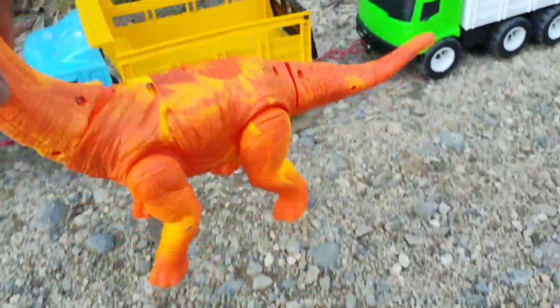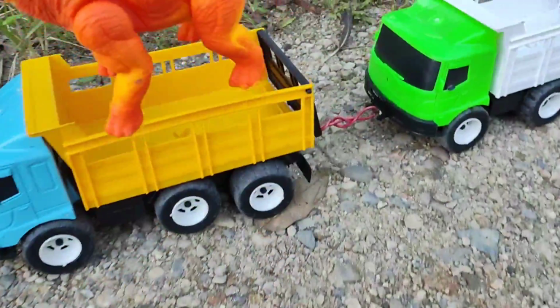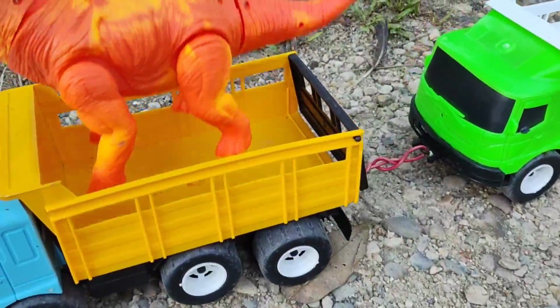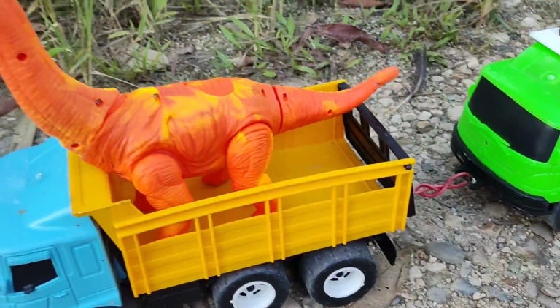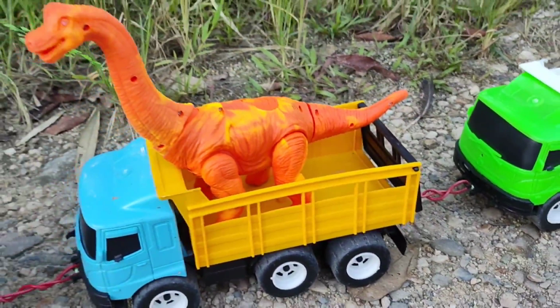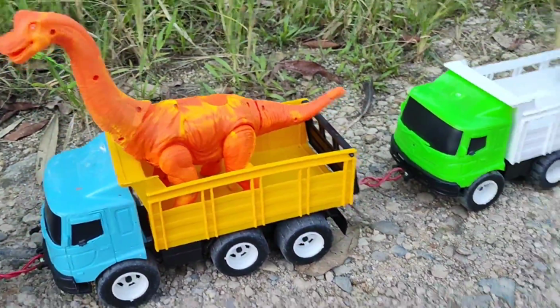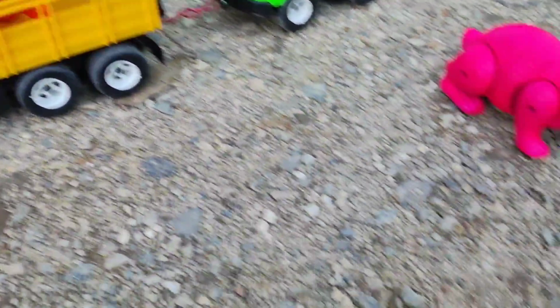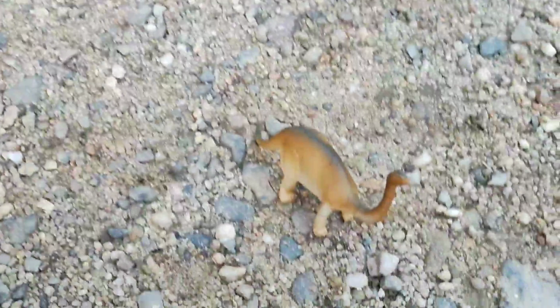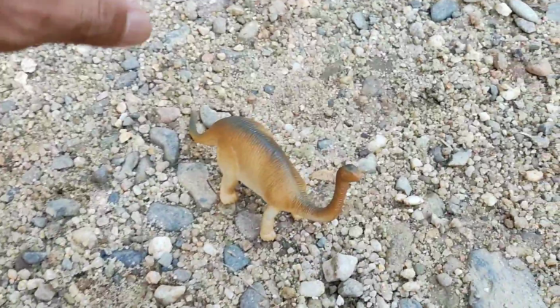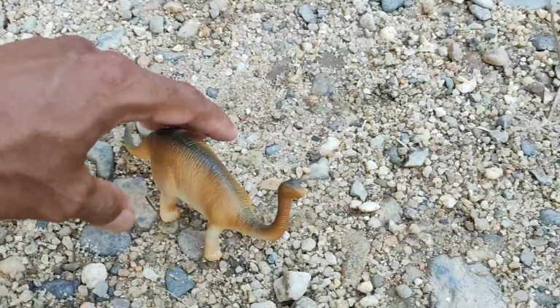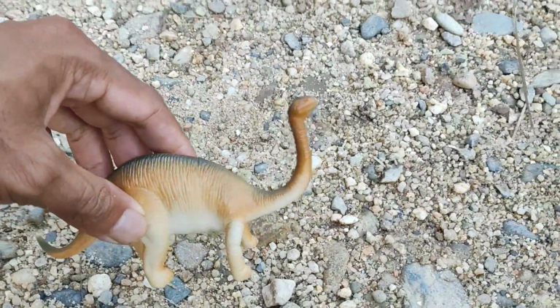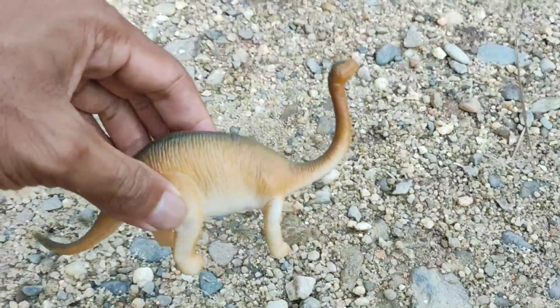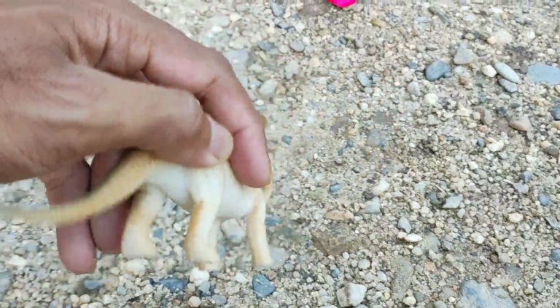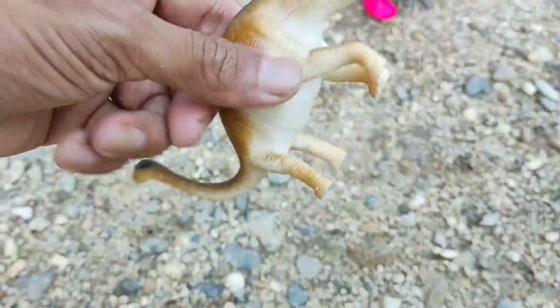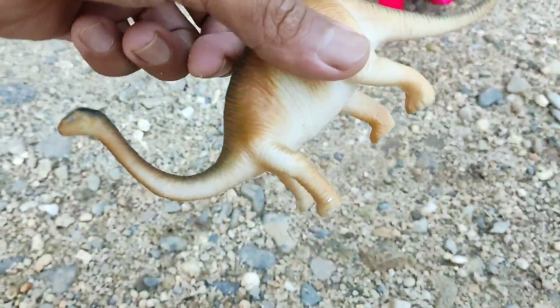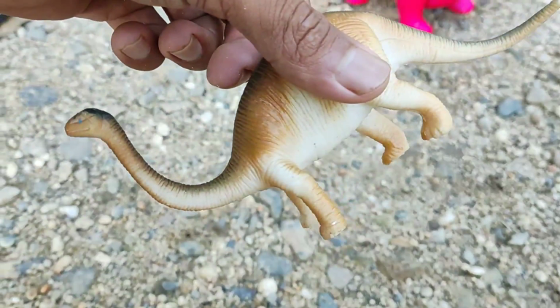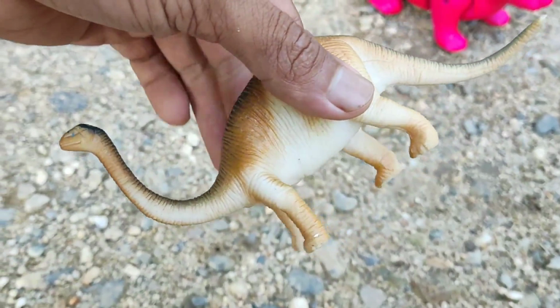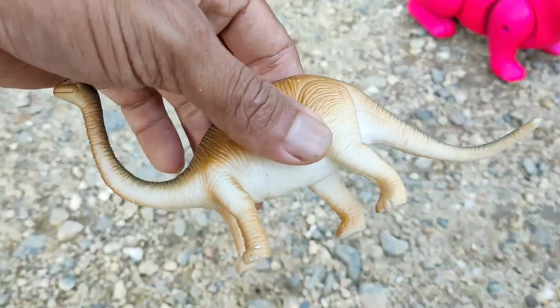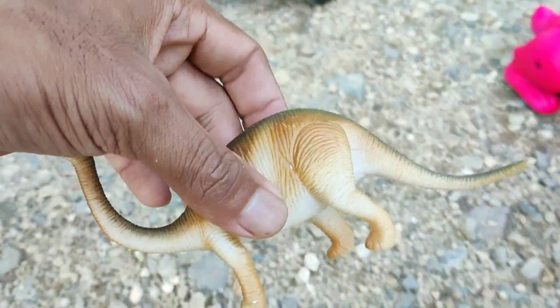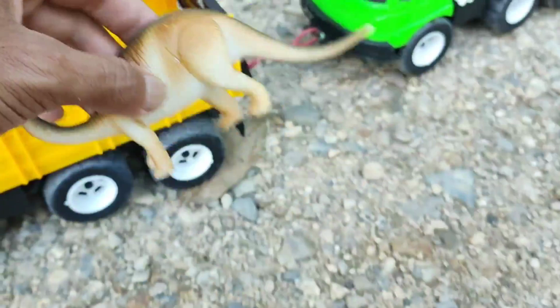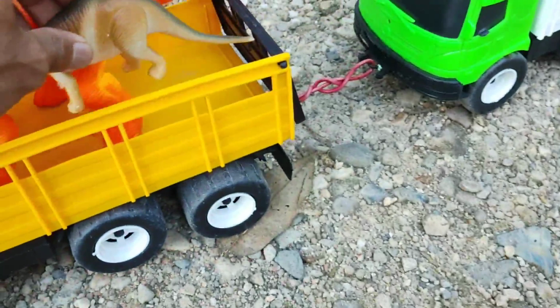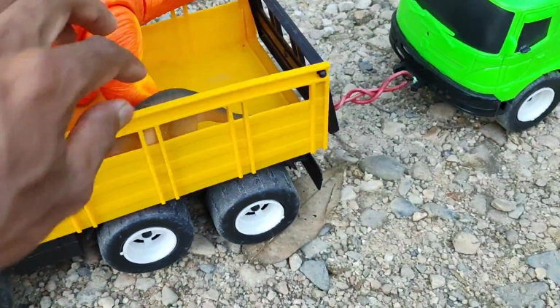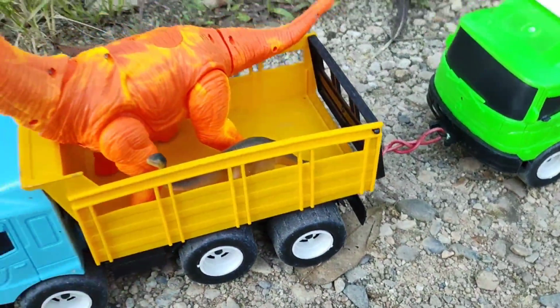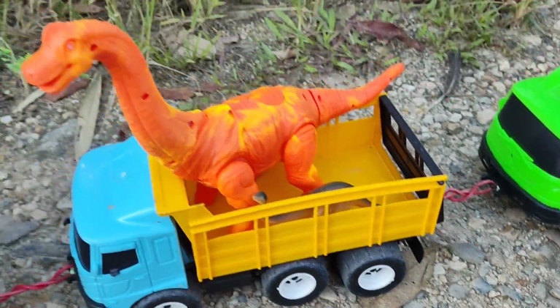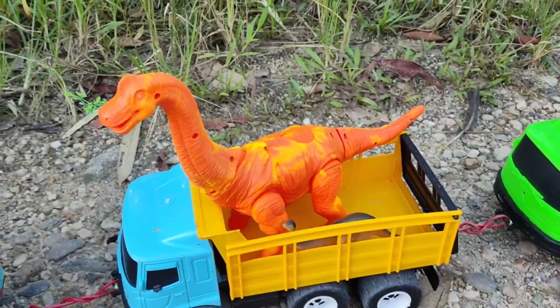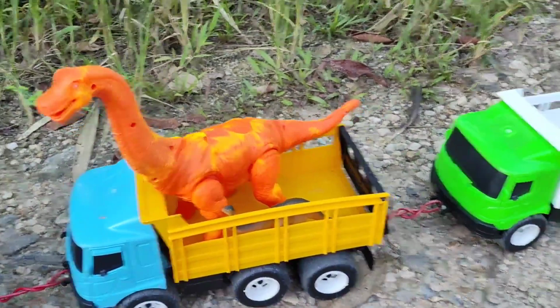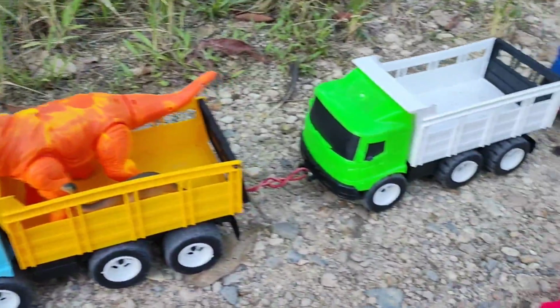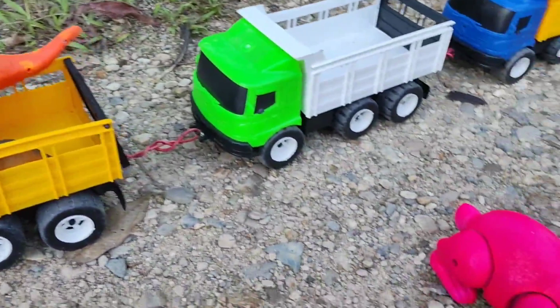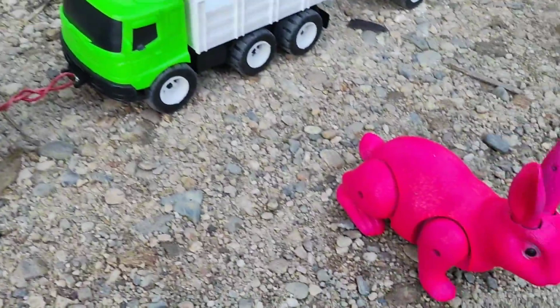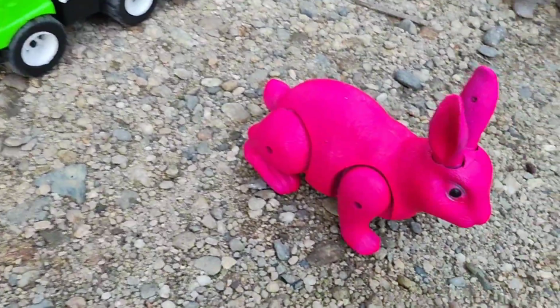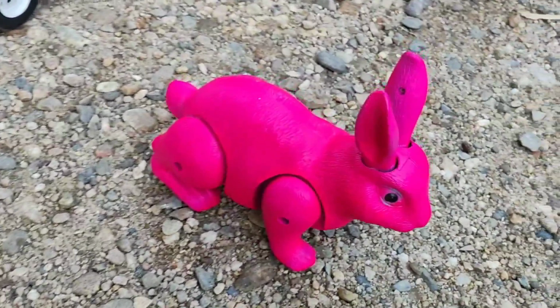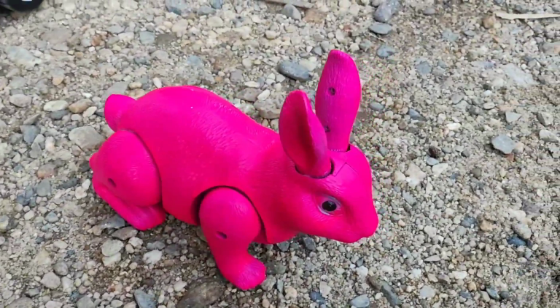Kita bawa pulang, teman-teman. Wow, ada anaknya juga, teman-teman. Lehernya panjang sekali, ya, teman-teman. Yuk, kita masukkan ke dalam truknya bersama induknya. Wah, lihat, teman-teman.